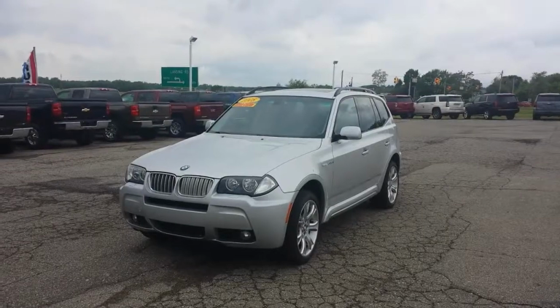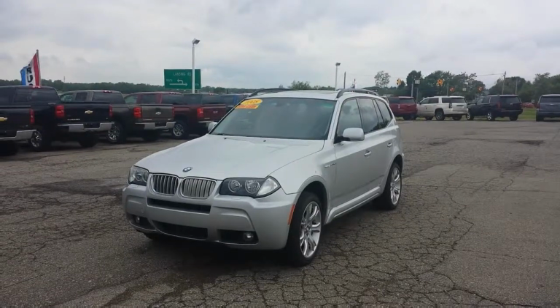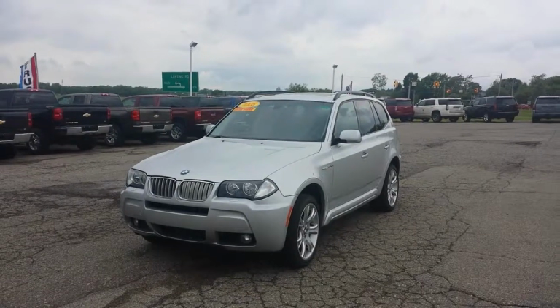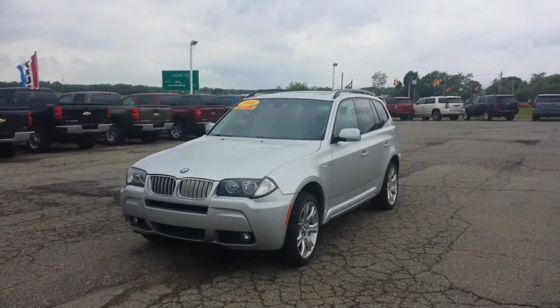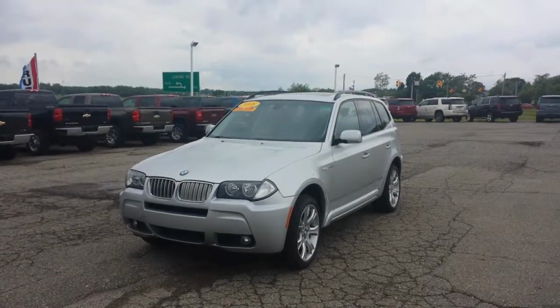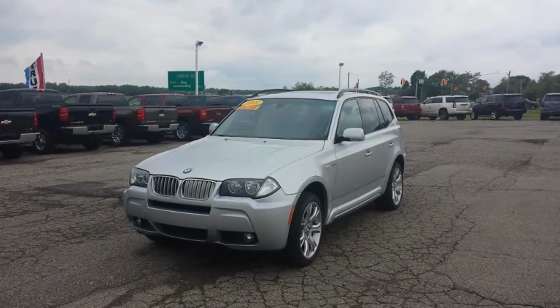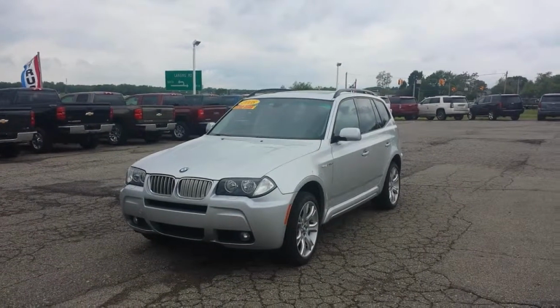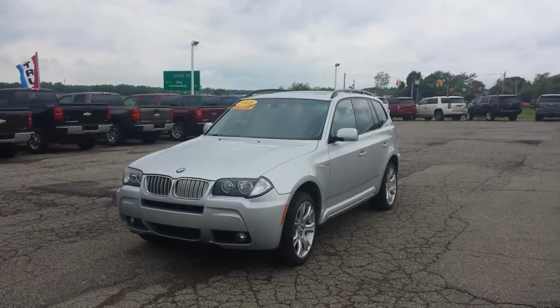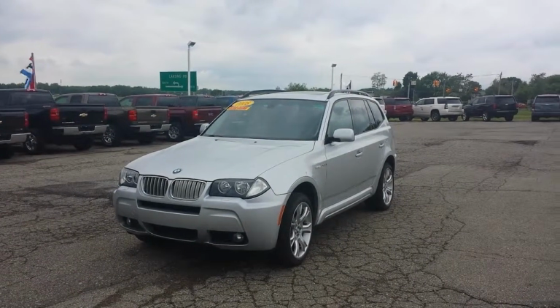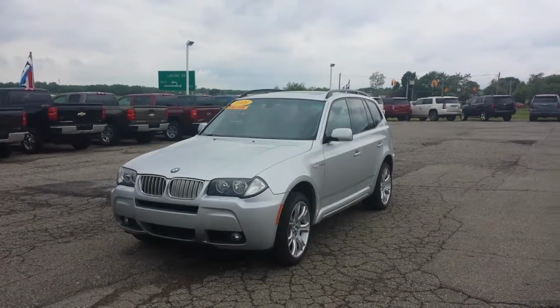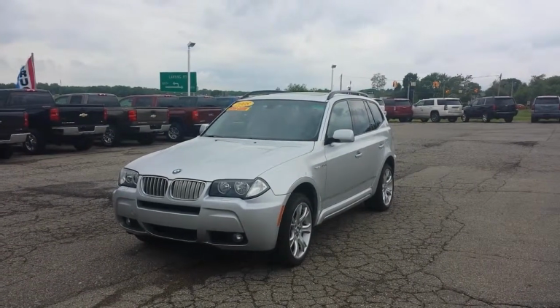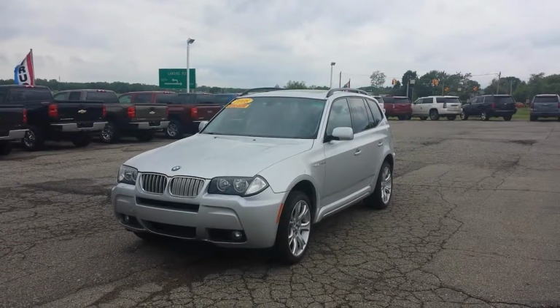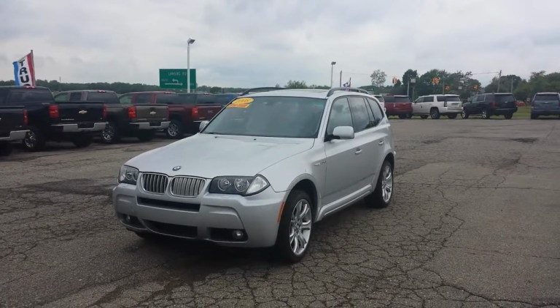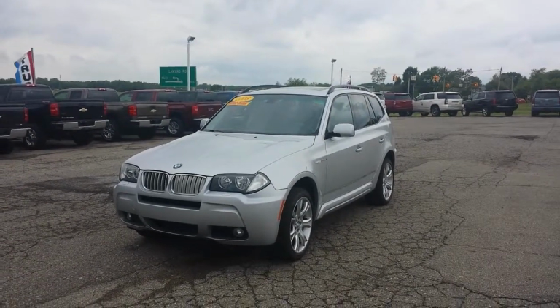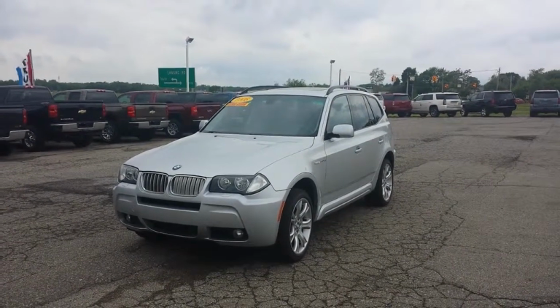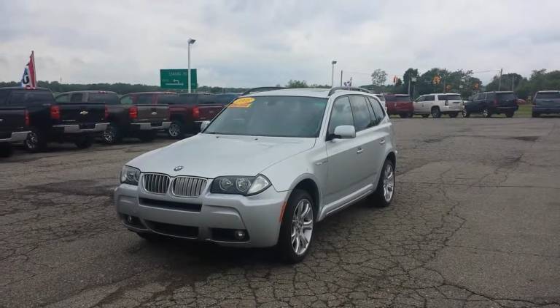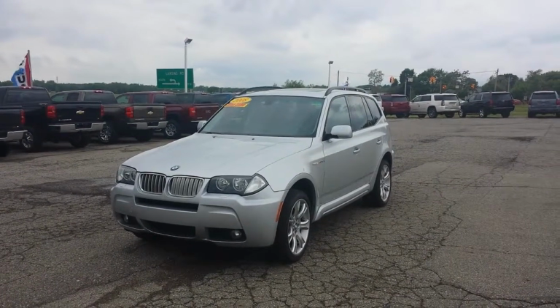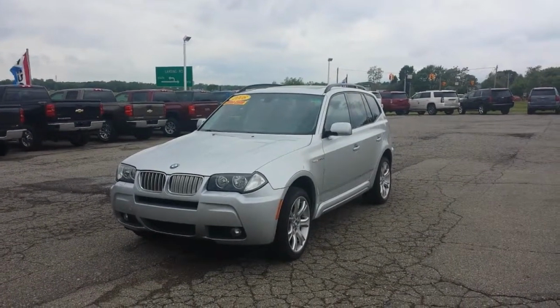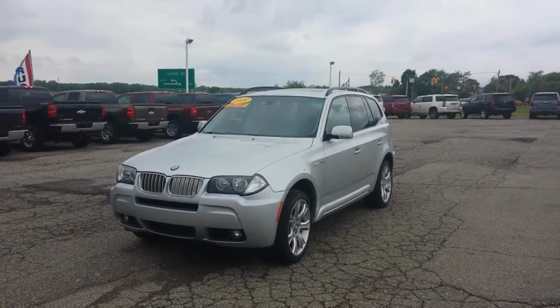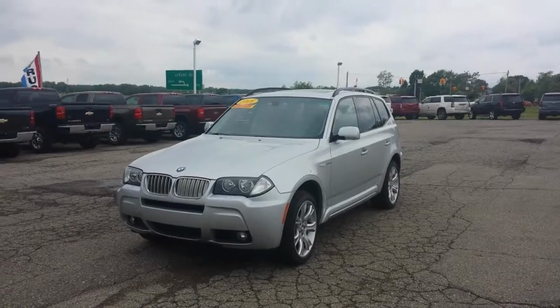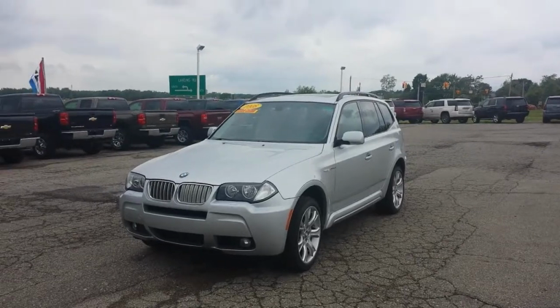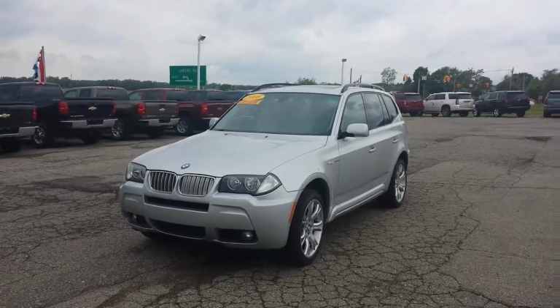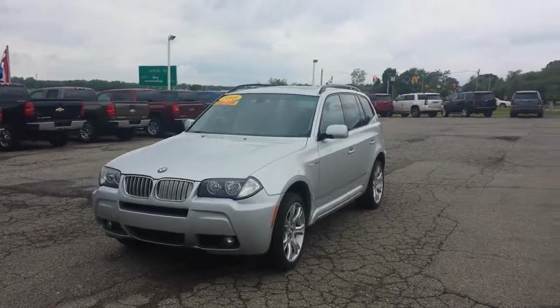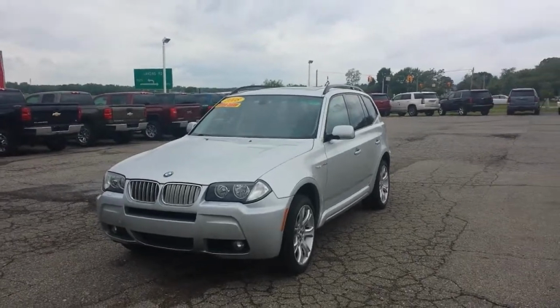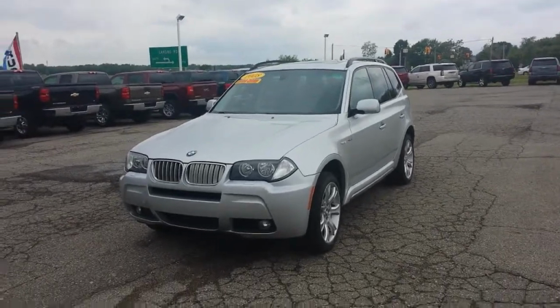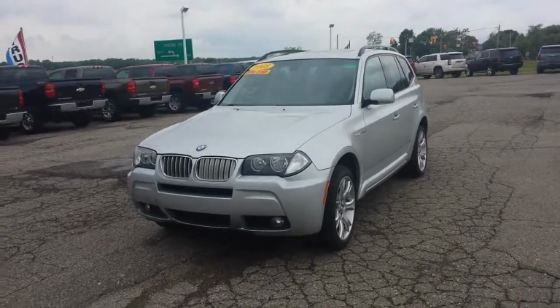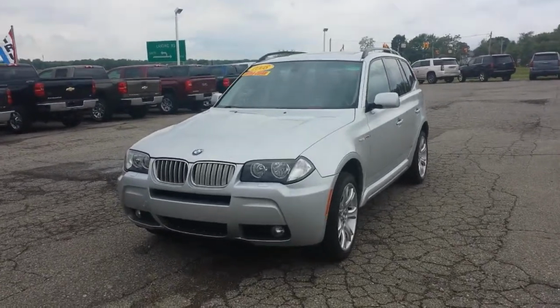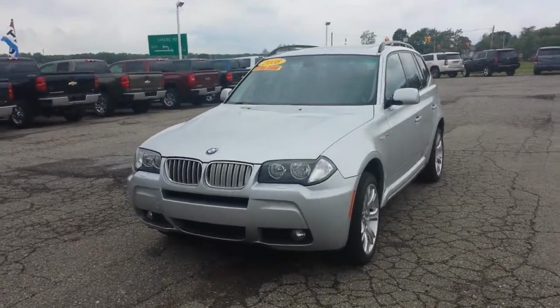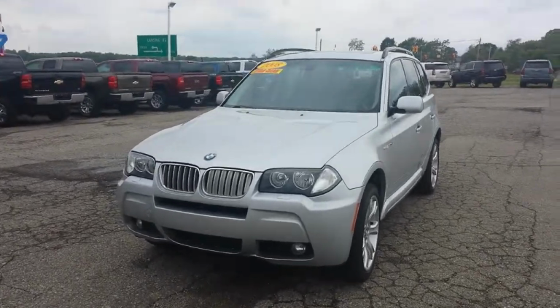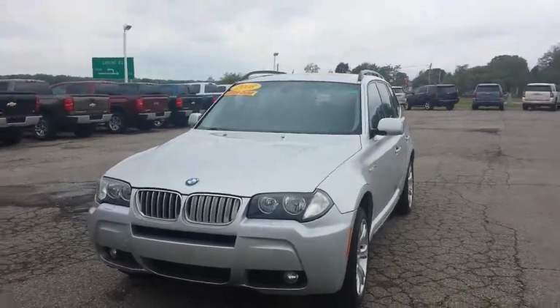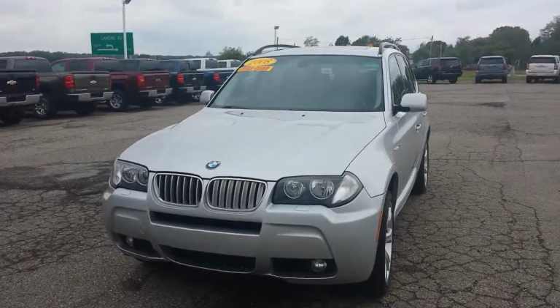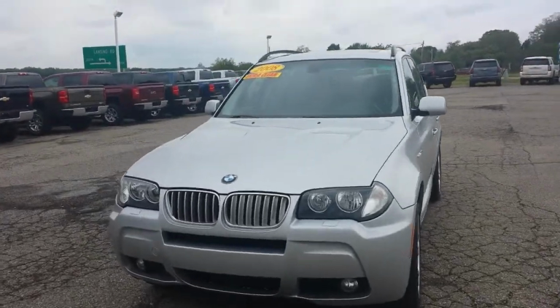Hi Sherry, Josh Wright at Team 1 Chevy Buick GMC. I just figured it'd be a little easier to give you just kind of a video walk around of the vehicle. I have walked around it for you.